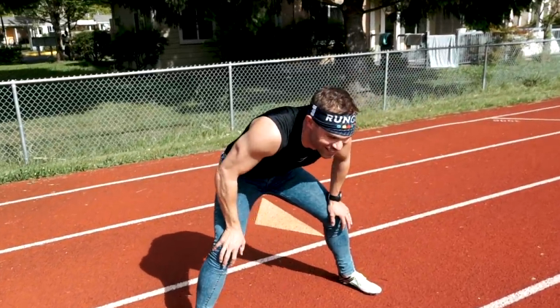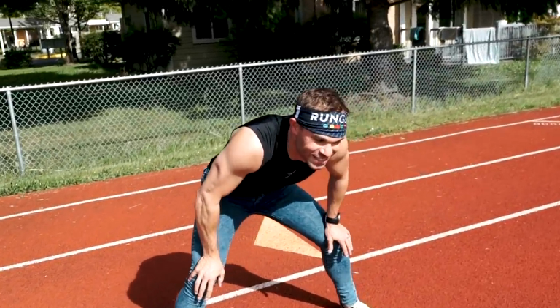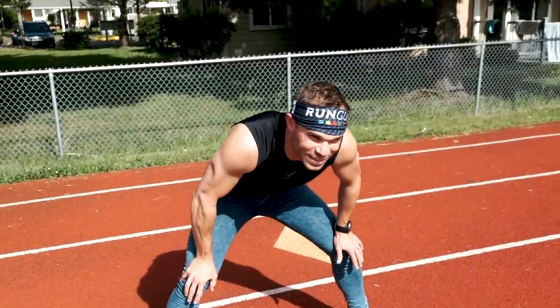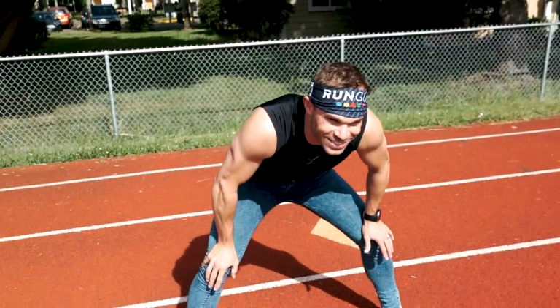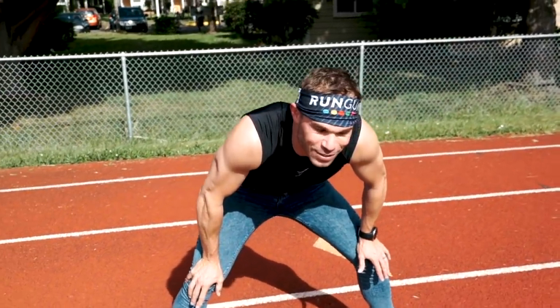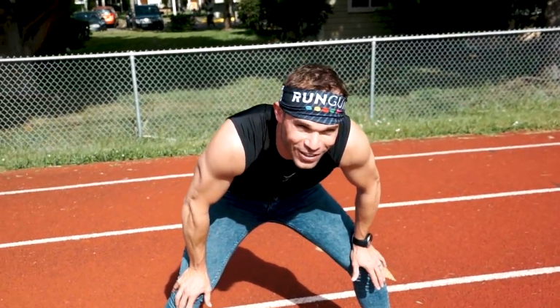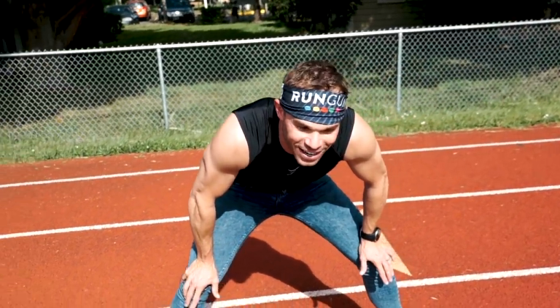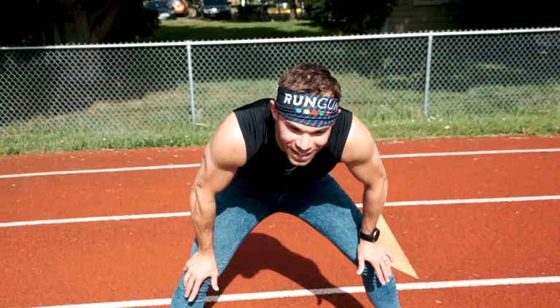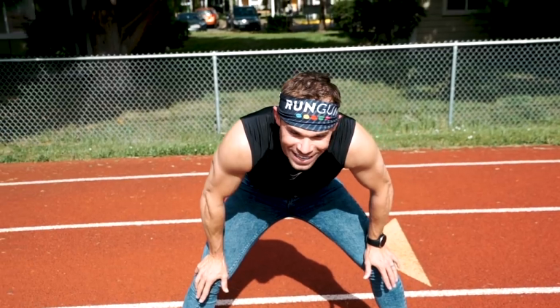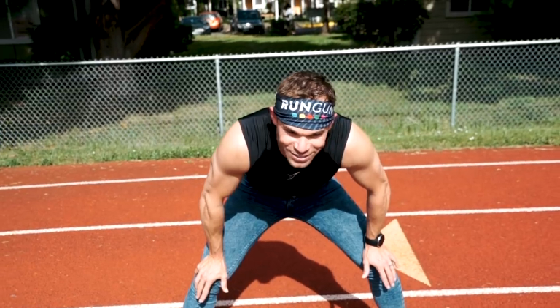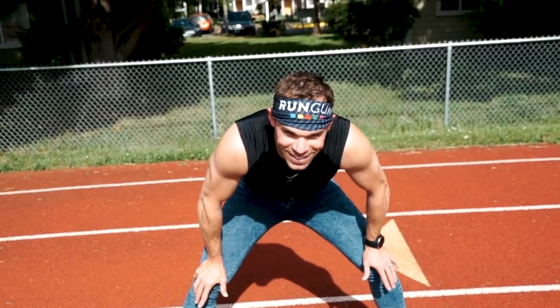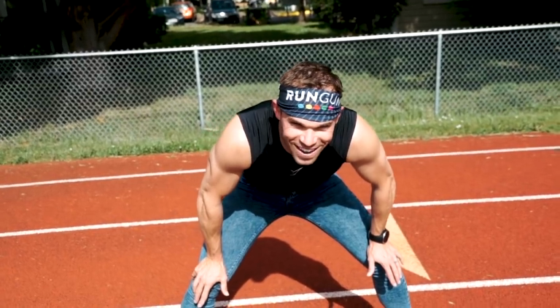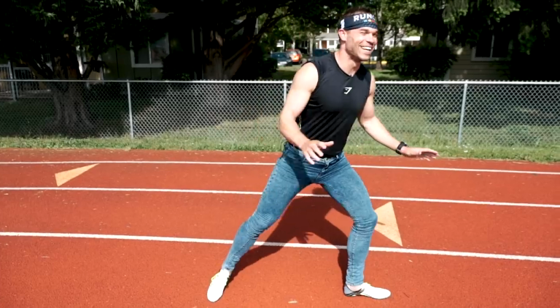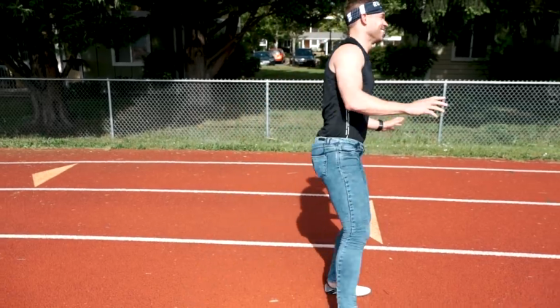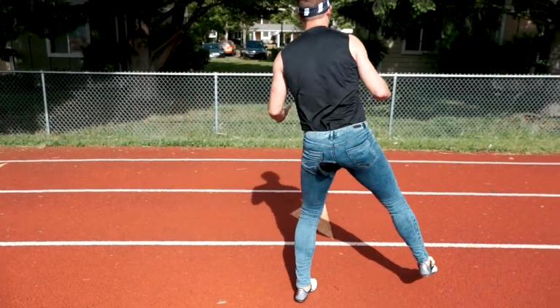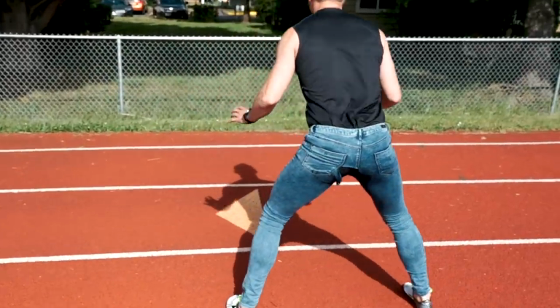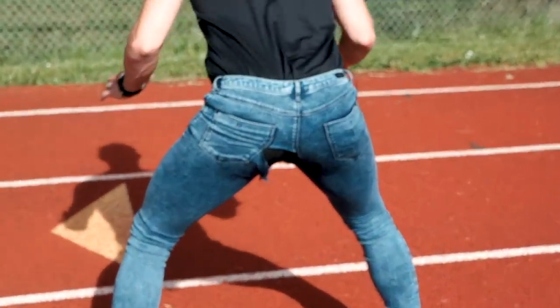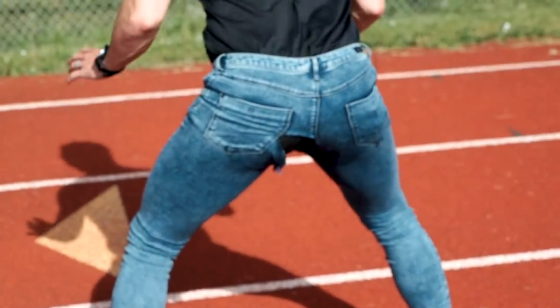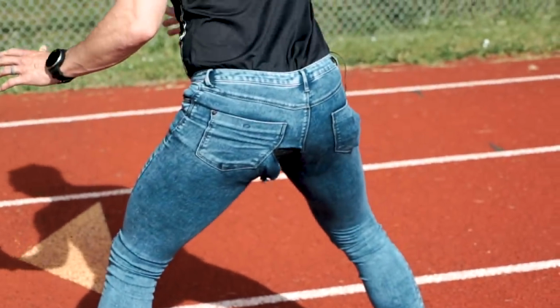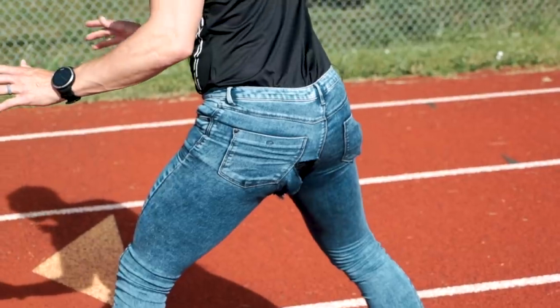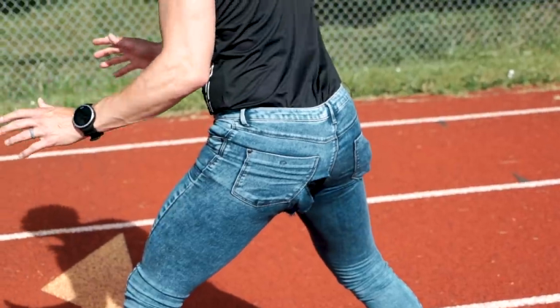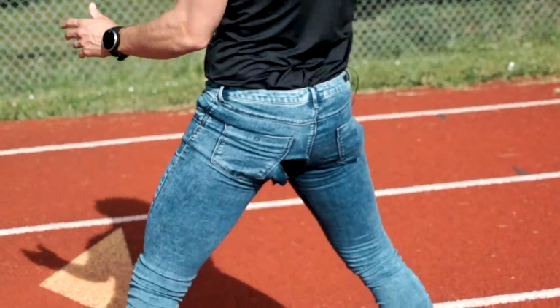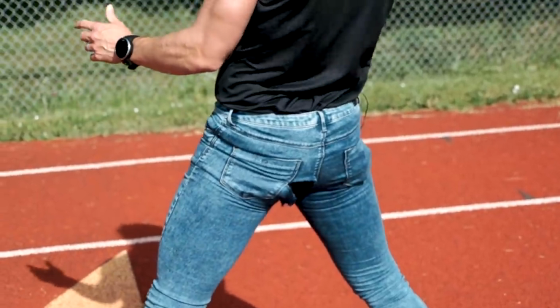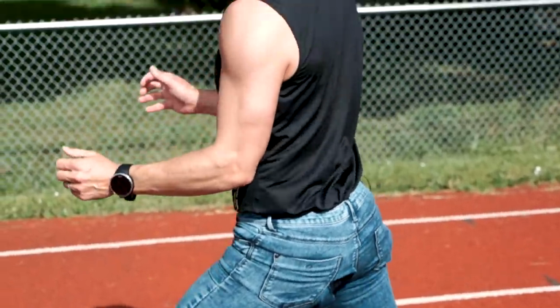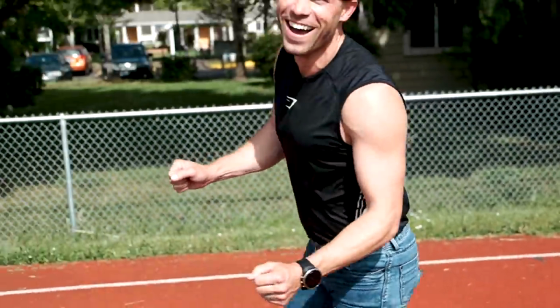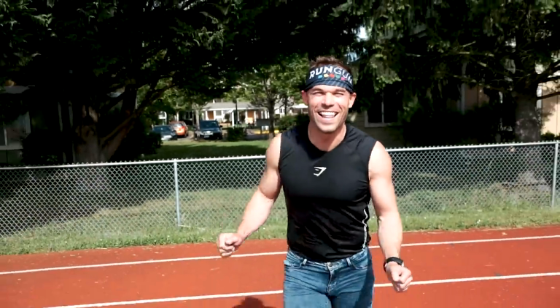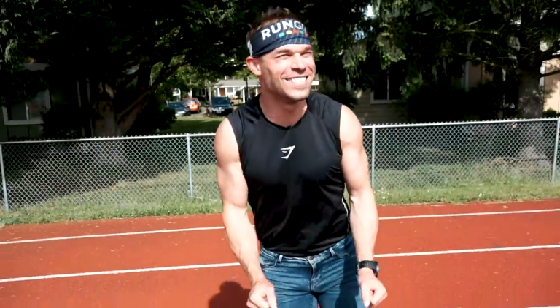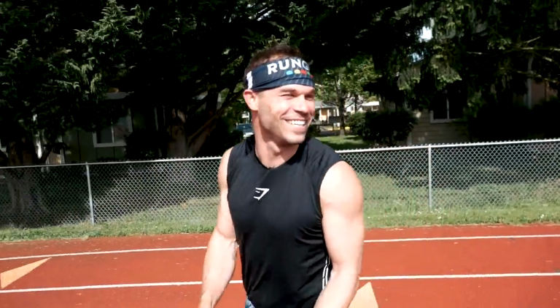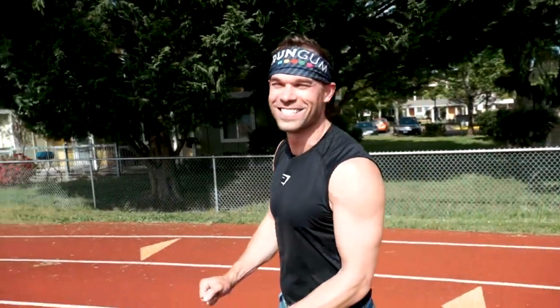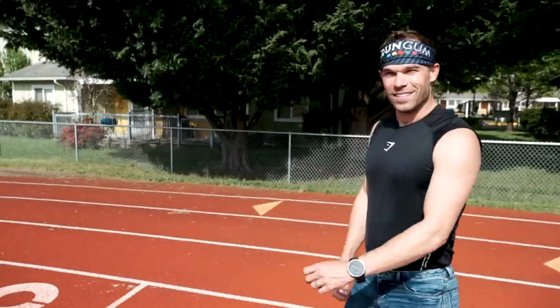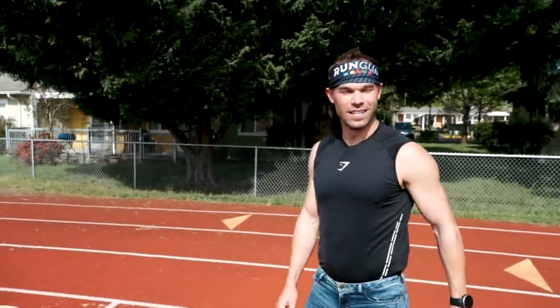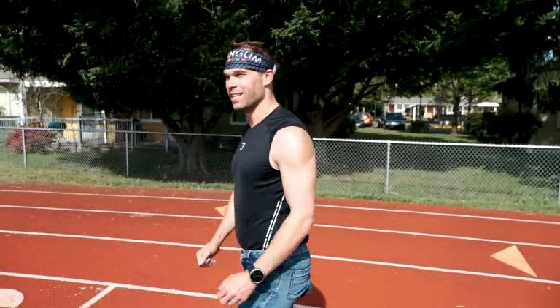Oh, please tell me that did not just happen. Did you hear that? Oh no — I think I just ripped my pants. How bad is it? No, no, no. Wow. I love these jeans. Levi's it is.